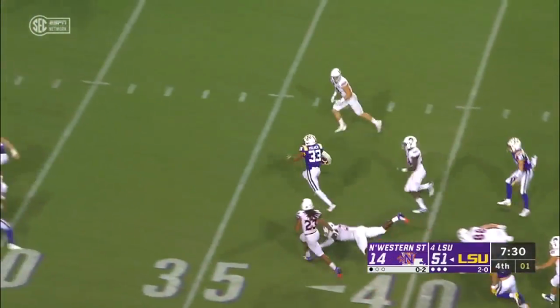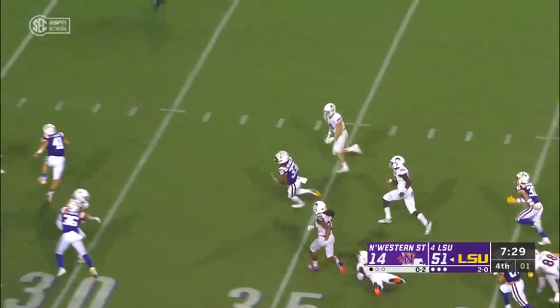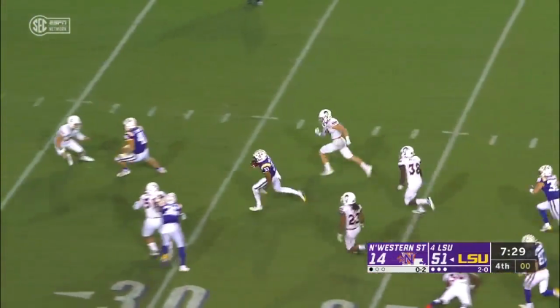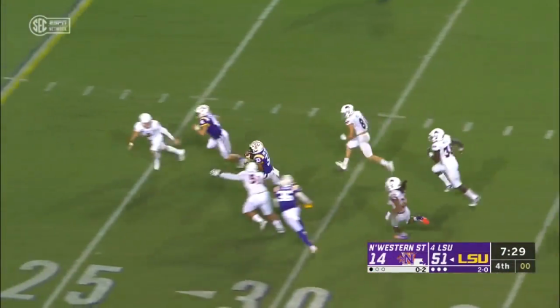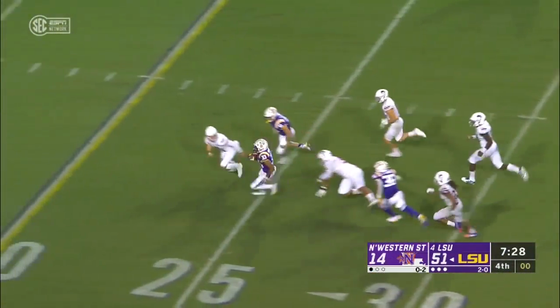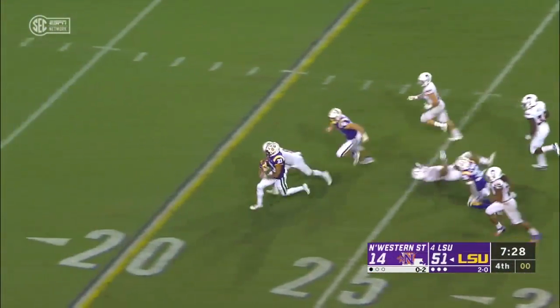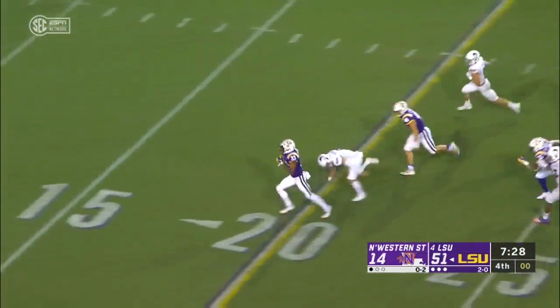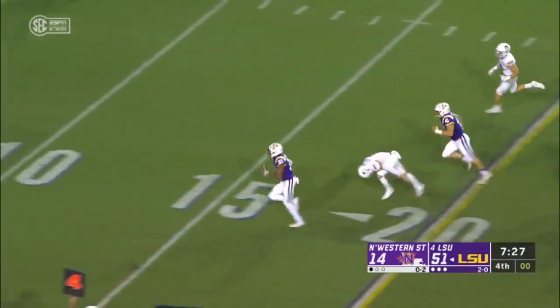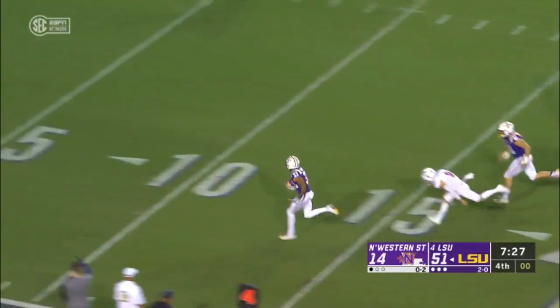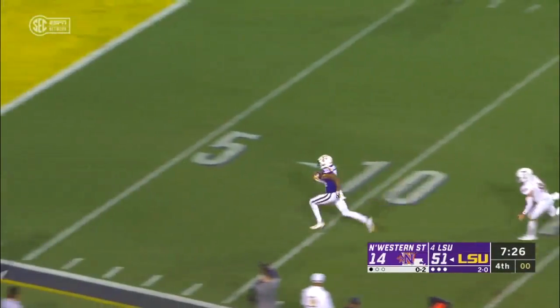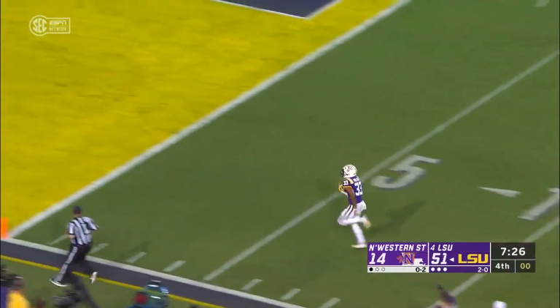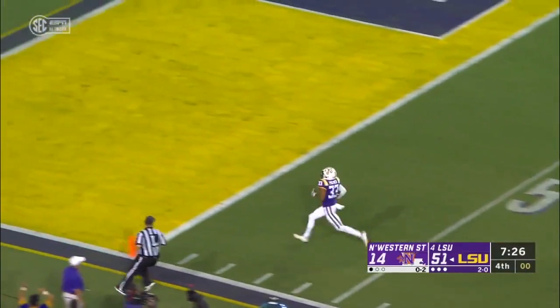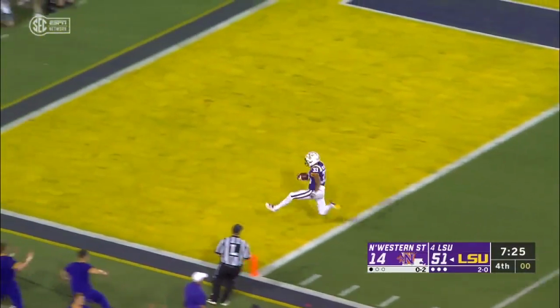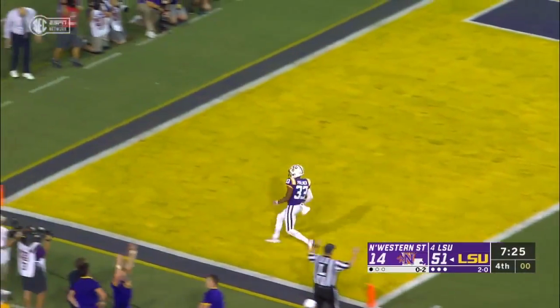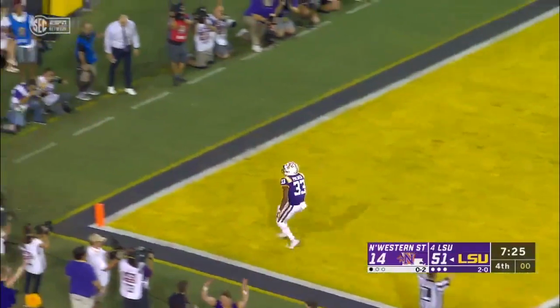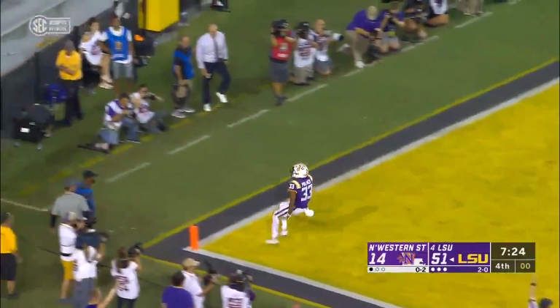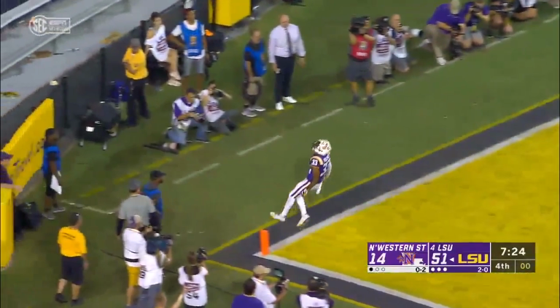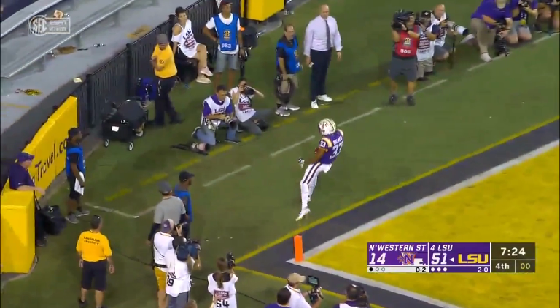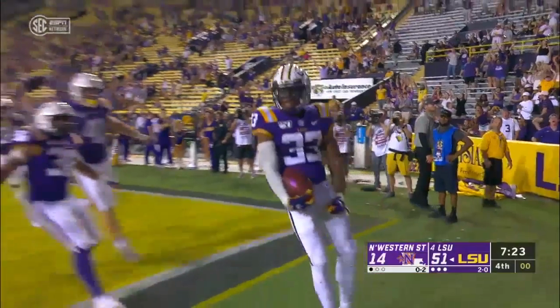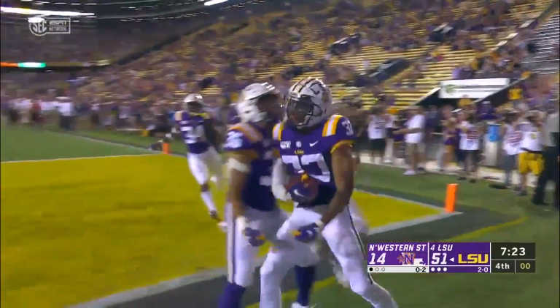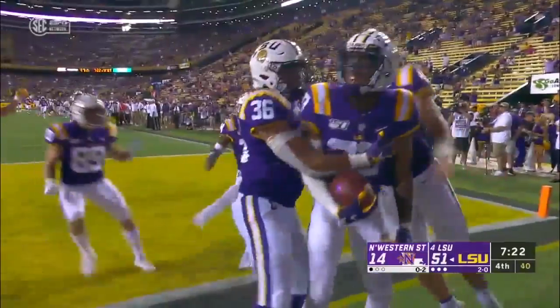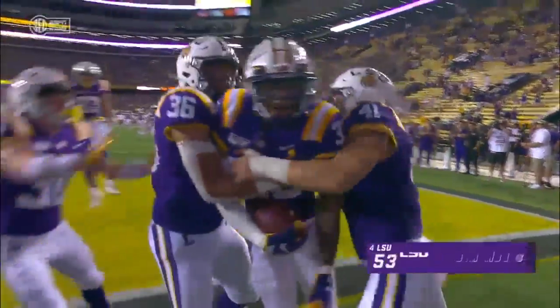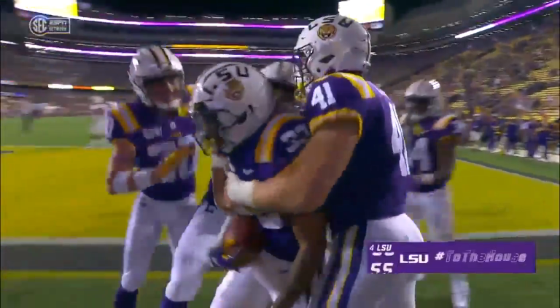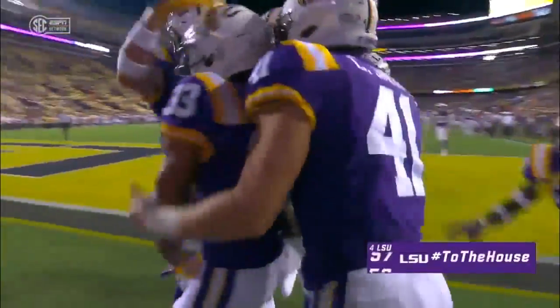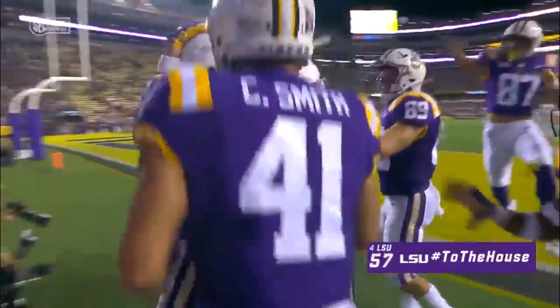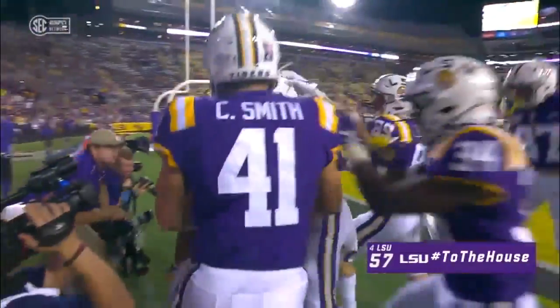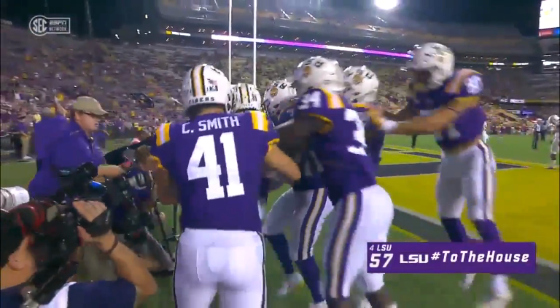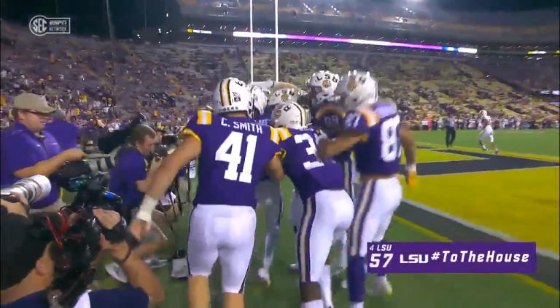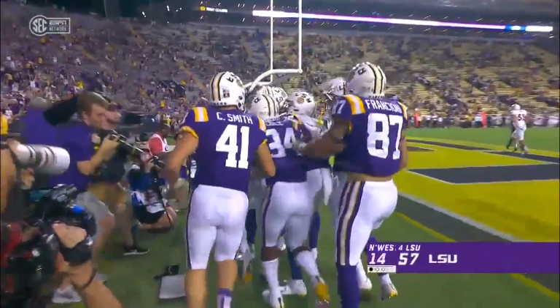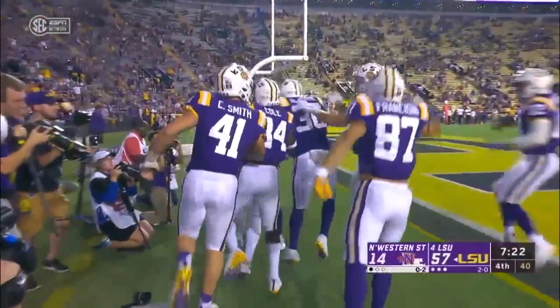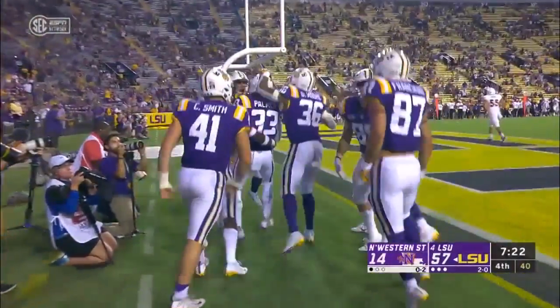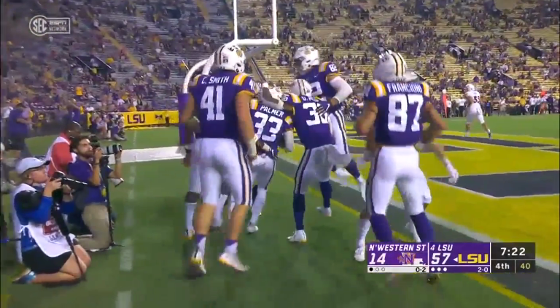Big chance for a run back on the punt — and LSU is going to take it to the house! A 37-yard punt, 53 on the return for Trey Palmer.